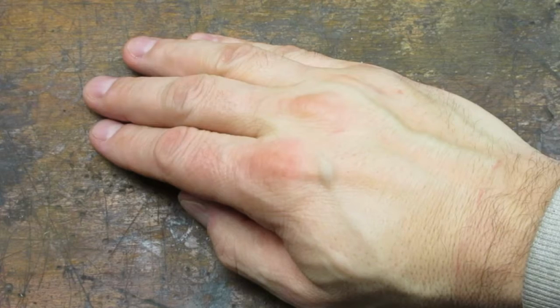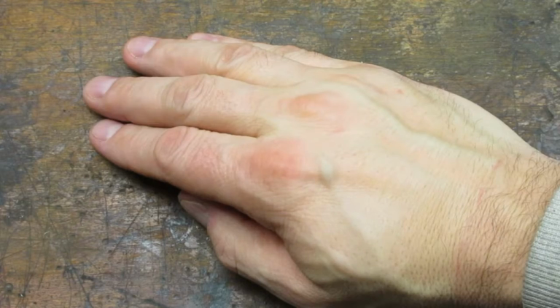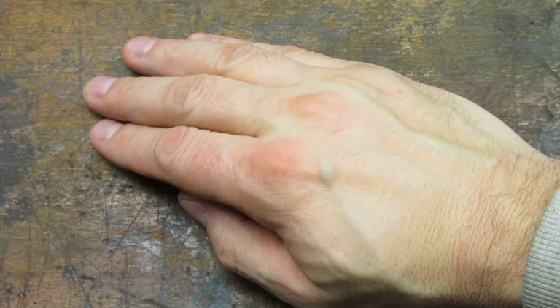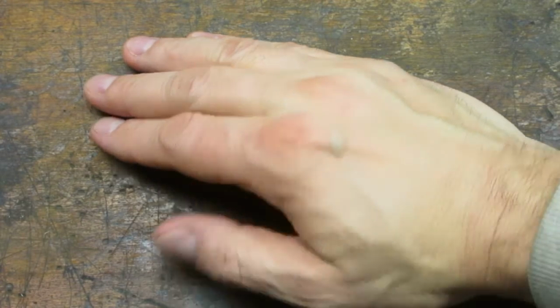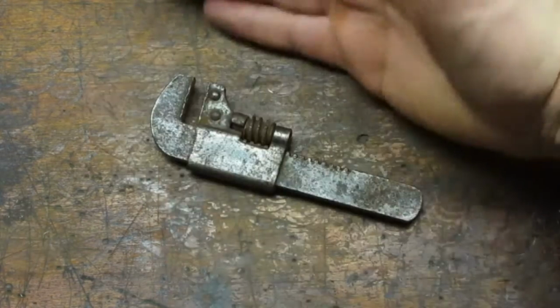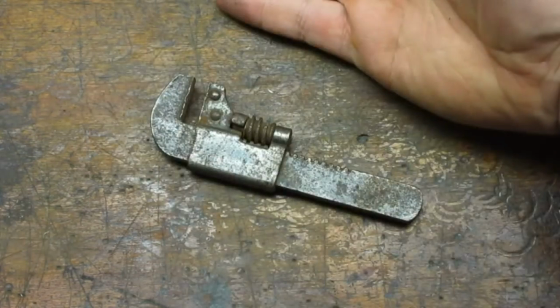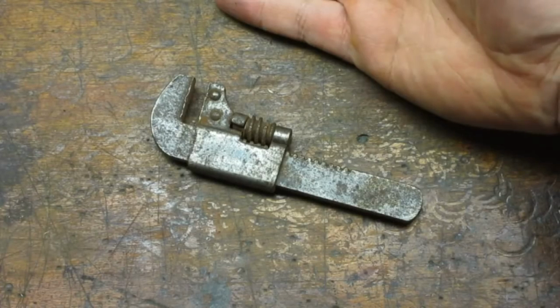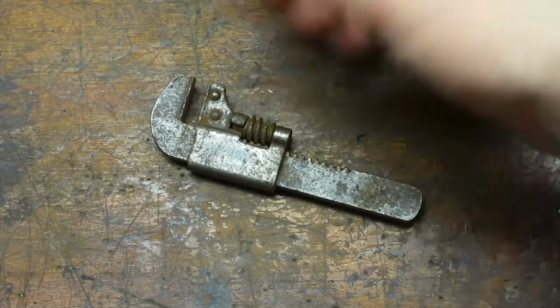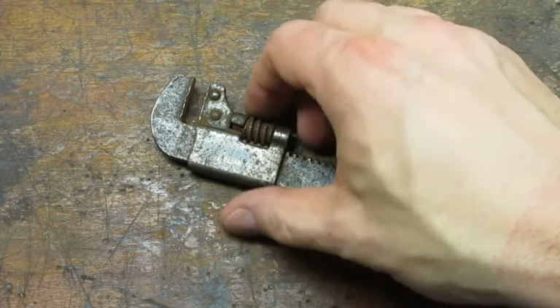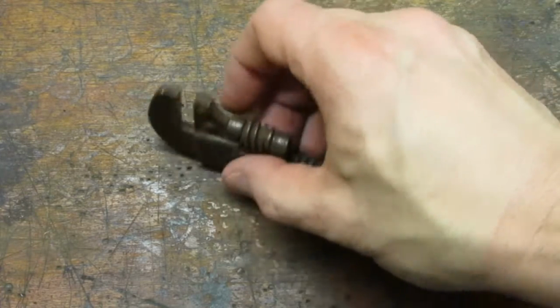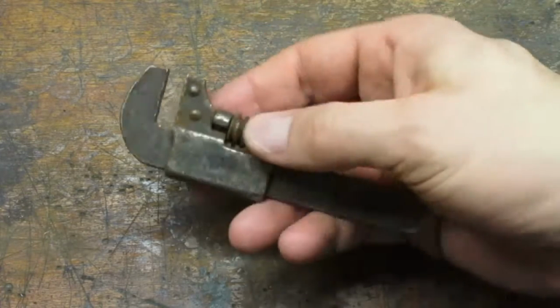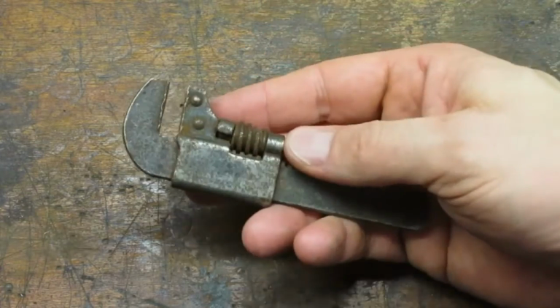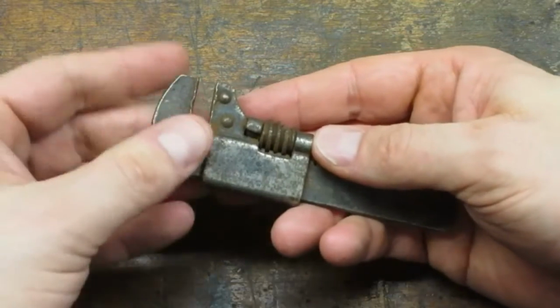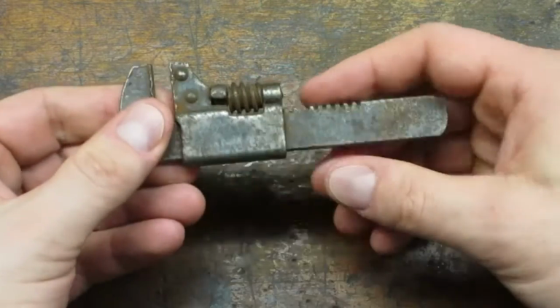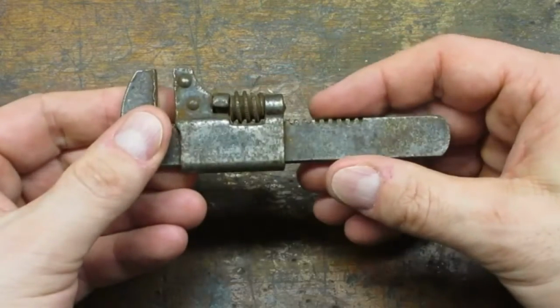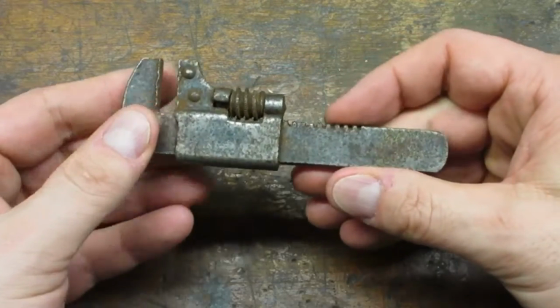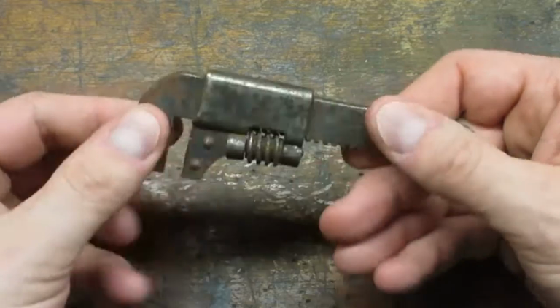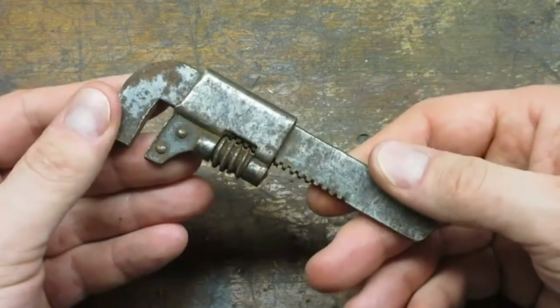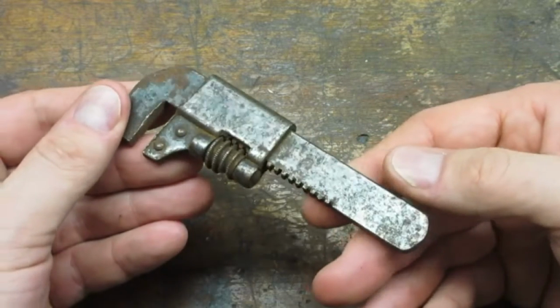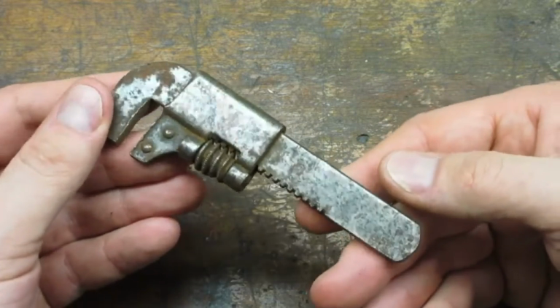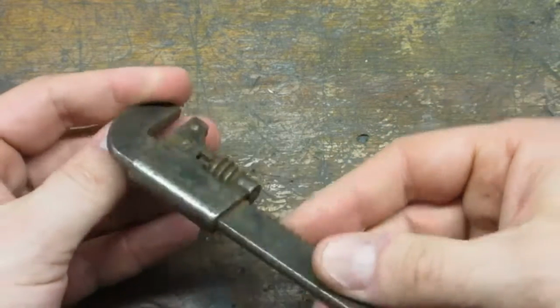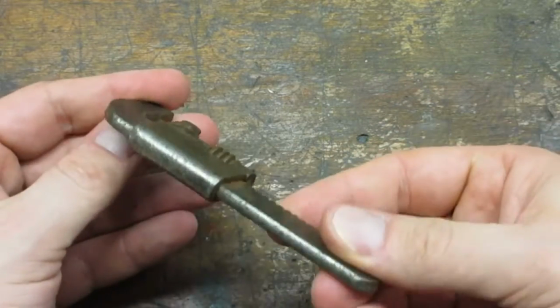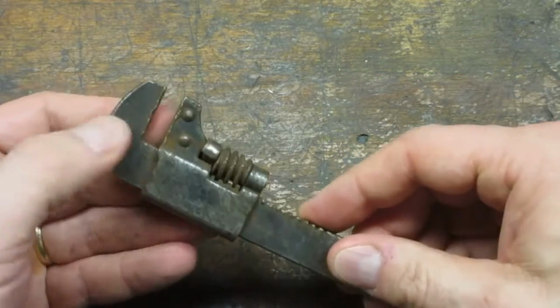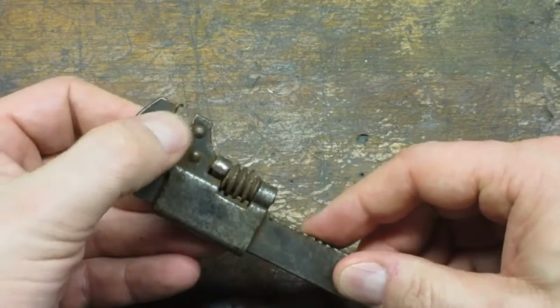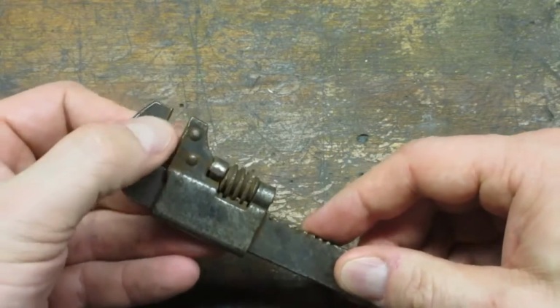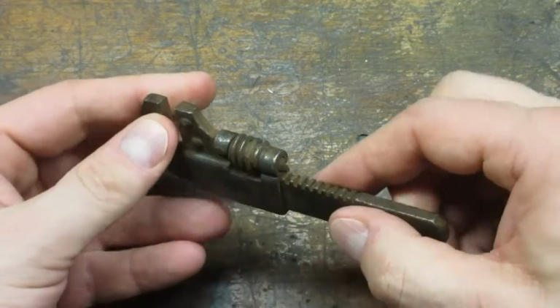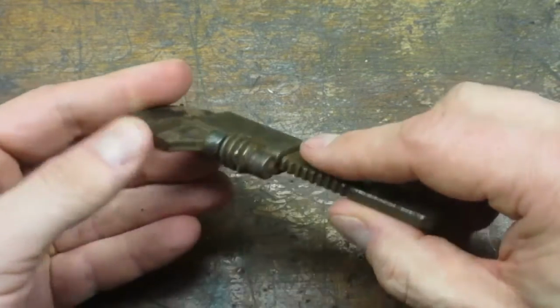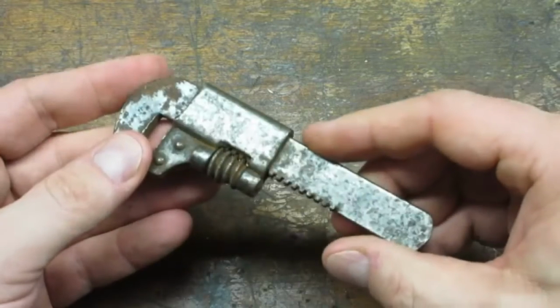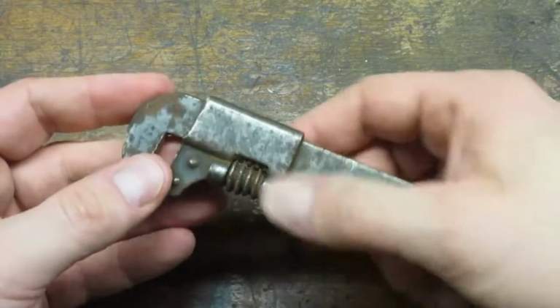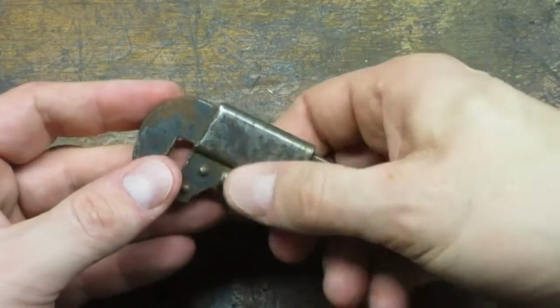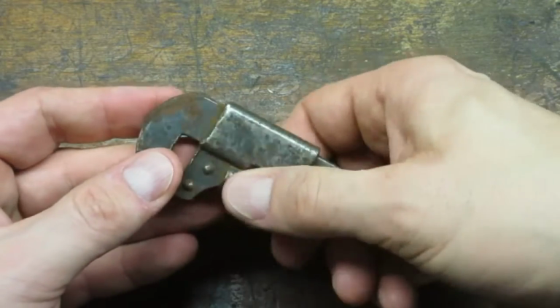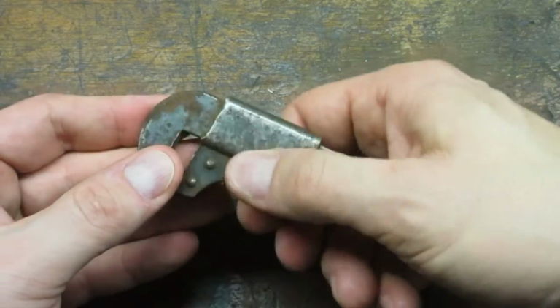Where did I put that wrench? There it is! I picked this little guy up at a flea market for a dollar. This thing is not what you would call the epitome of high quality manufacturing excellence.